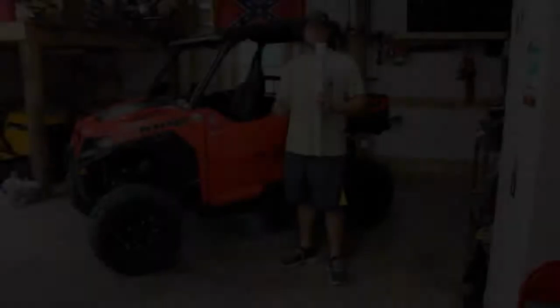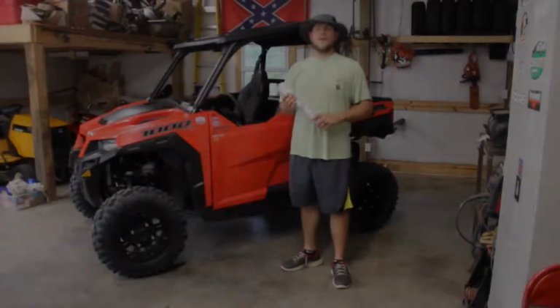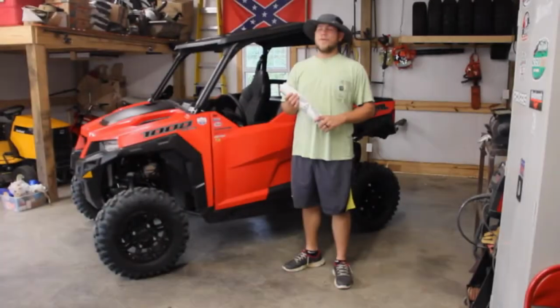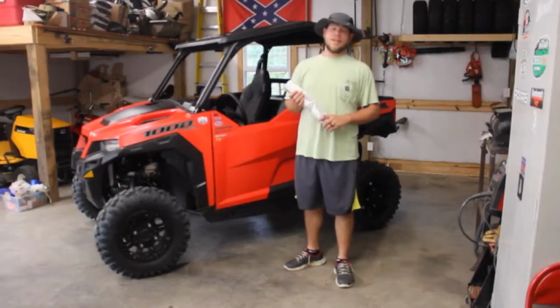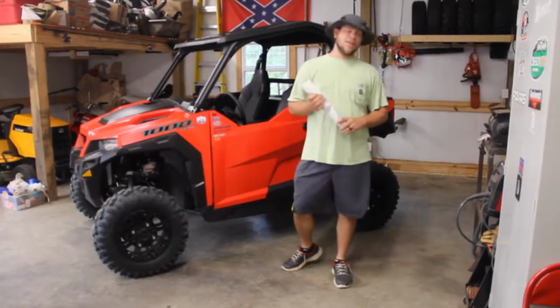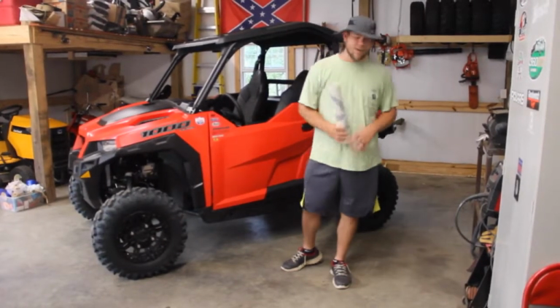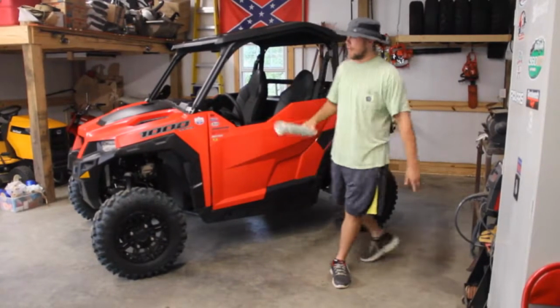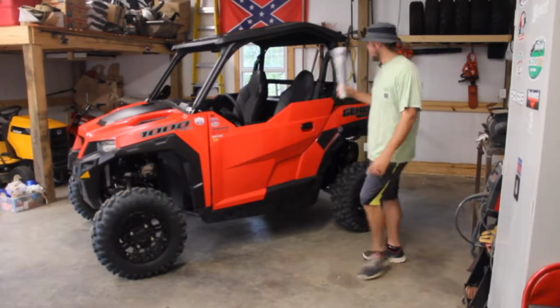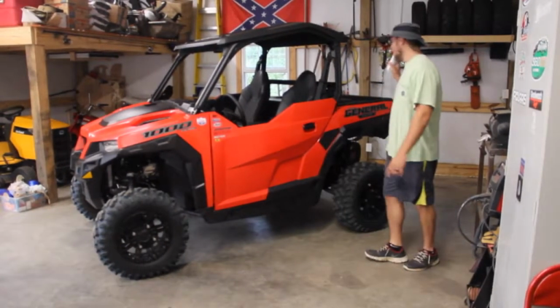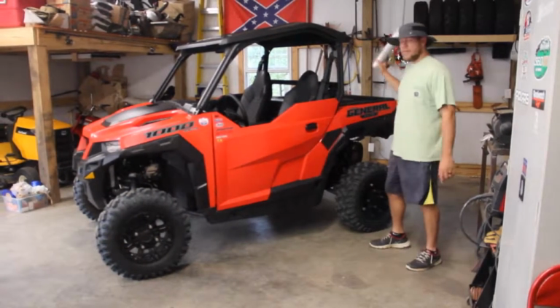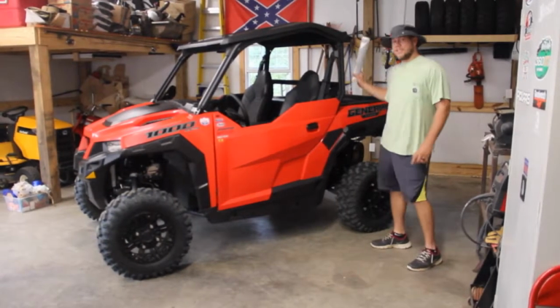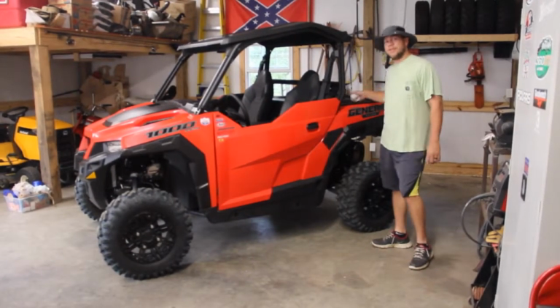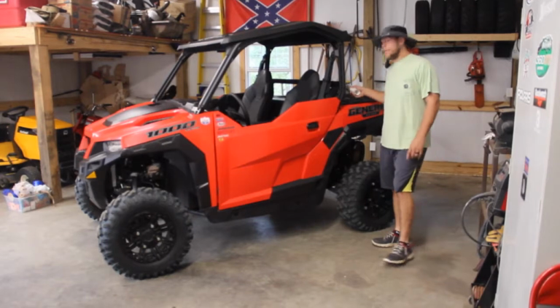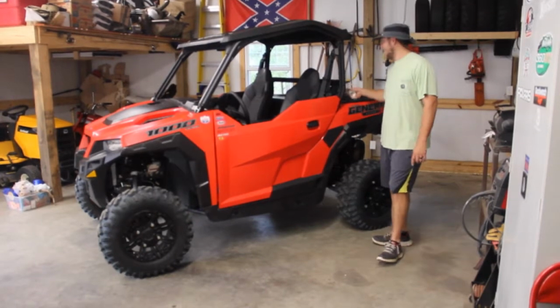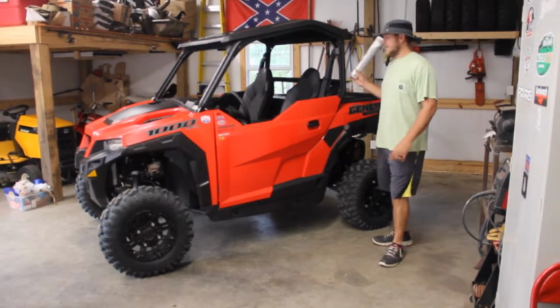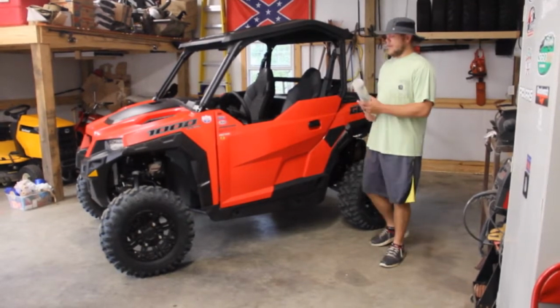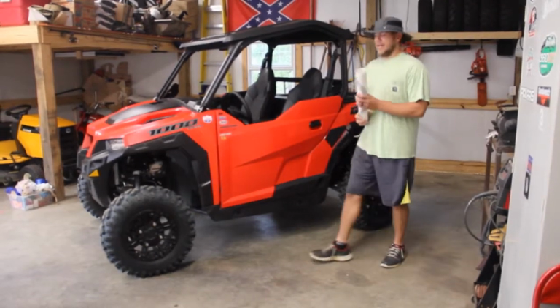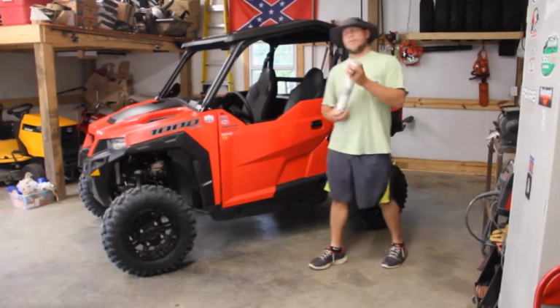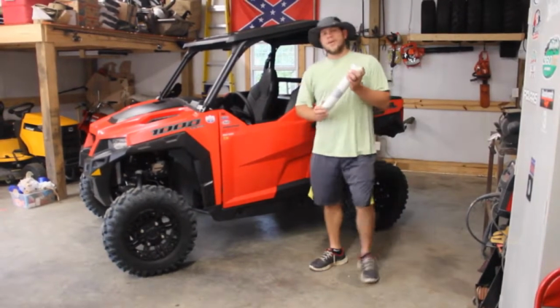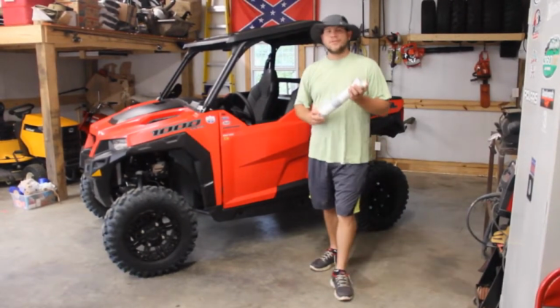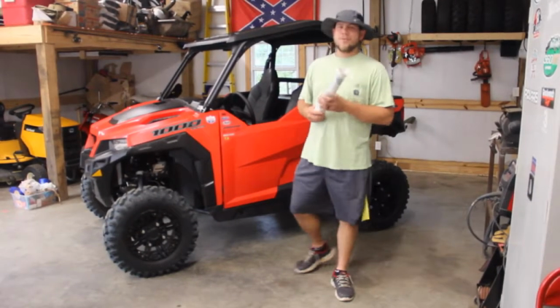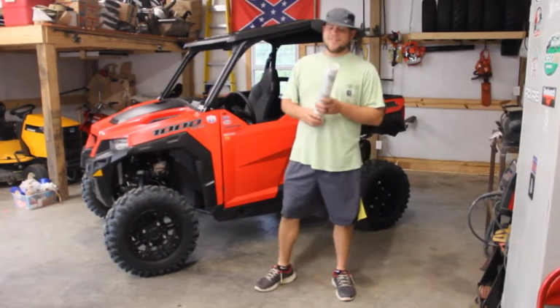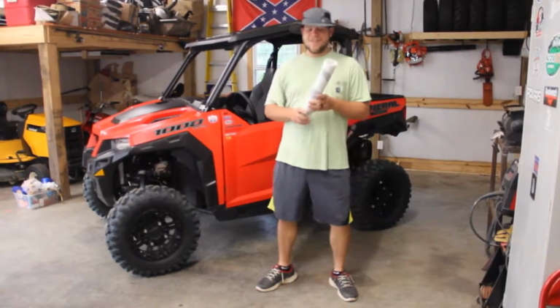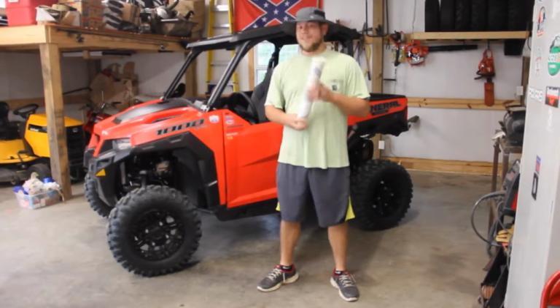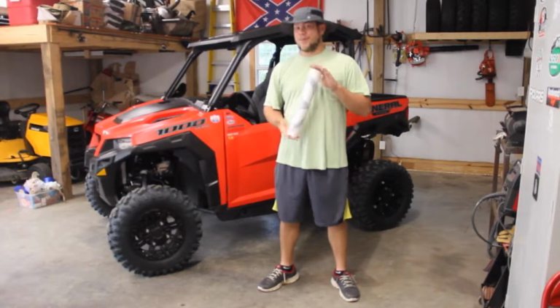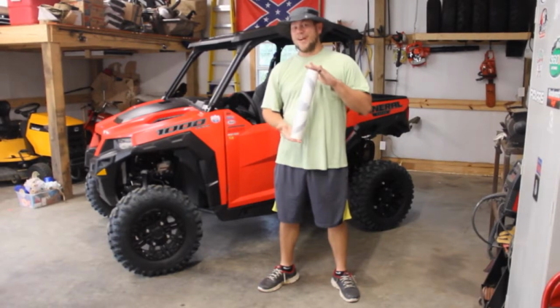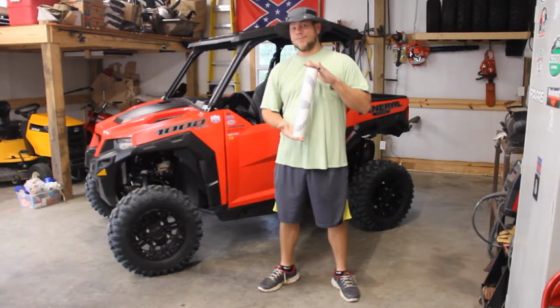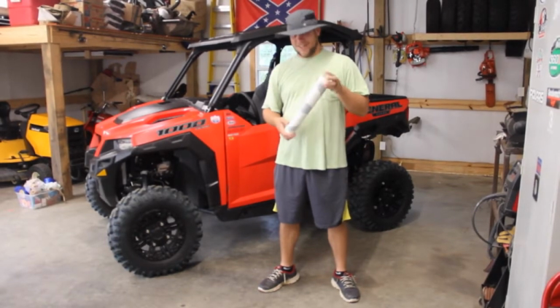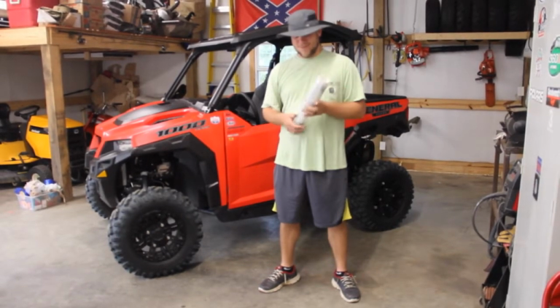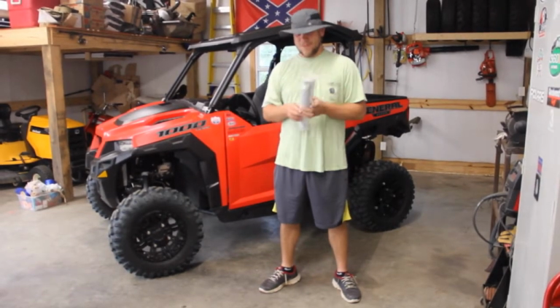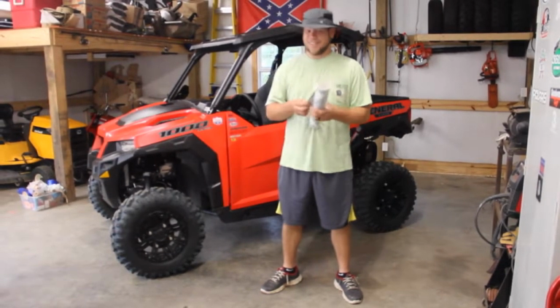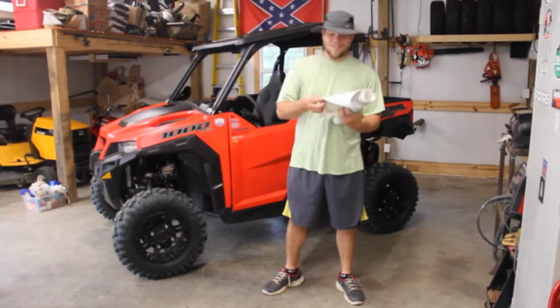Alright, so I put out a video earlier today on the Polaris General Emergency Trail Kit that we got. Today when my wife got home, she looked in the mailbox and something cool that I ordered was in there. Check this out.